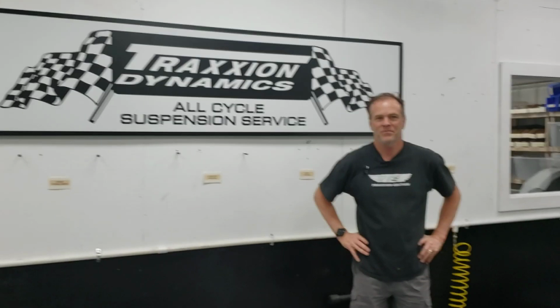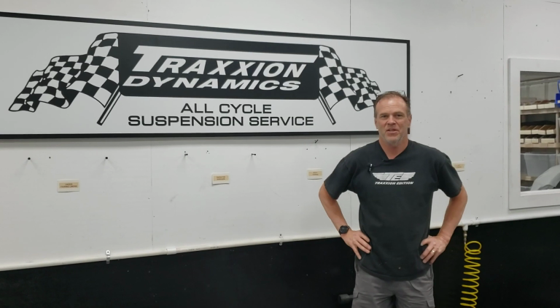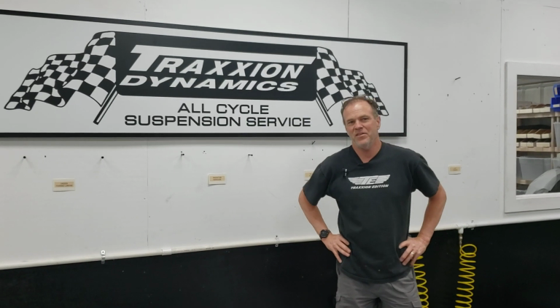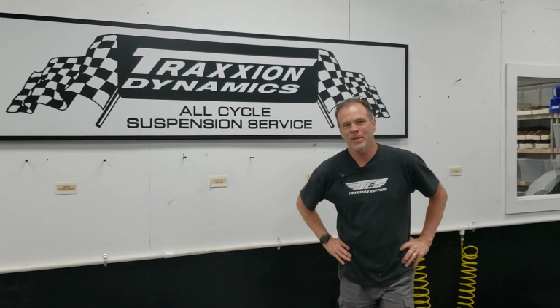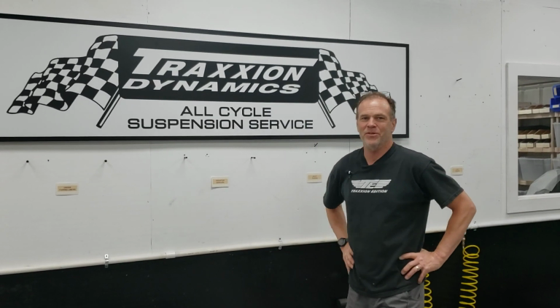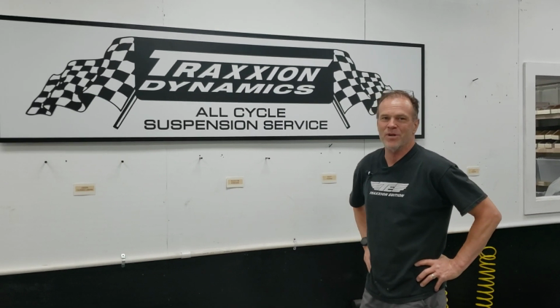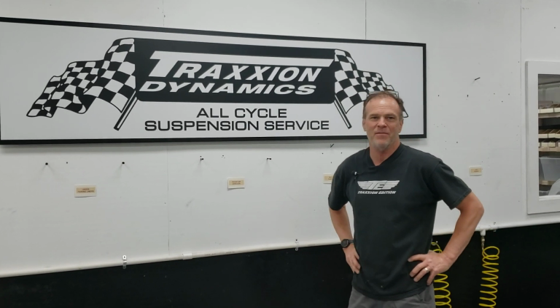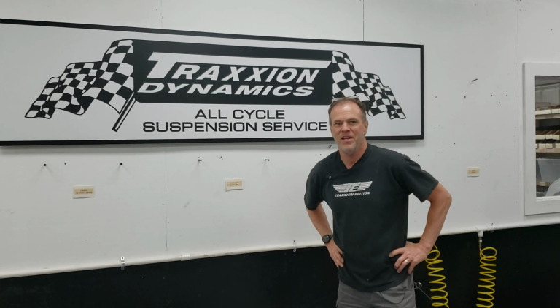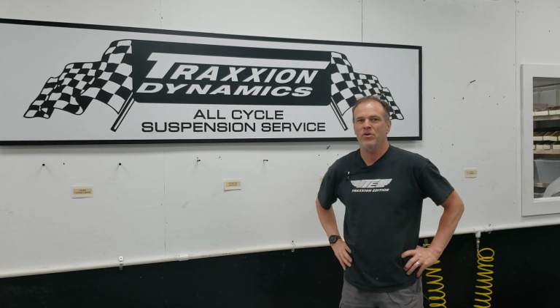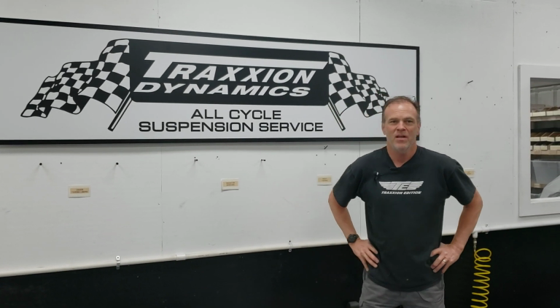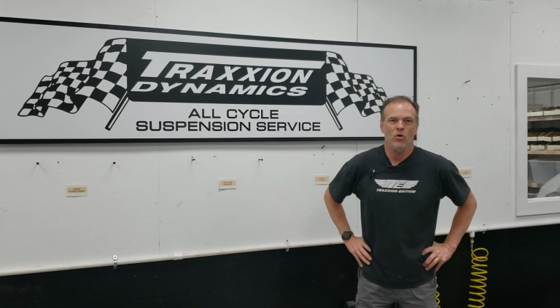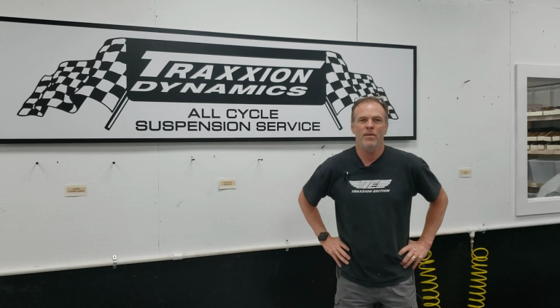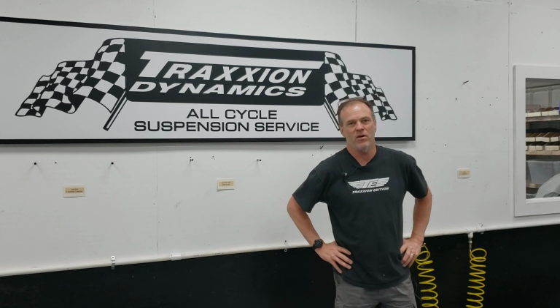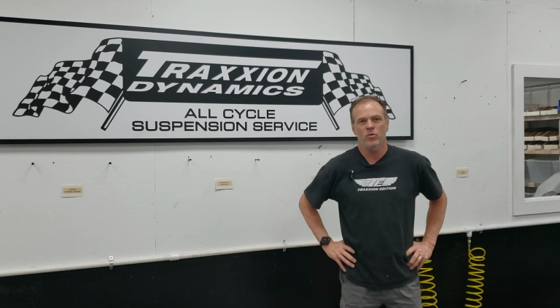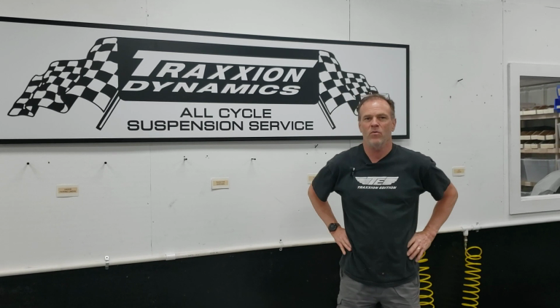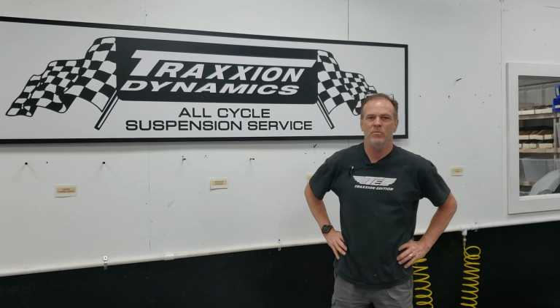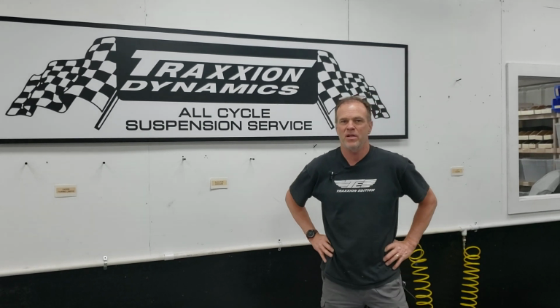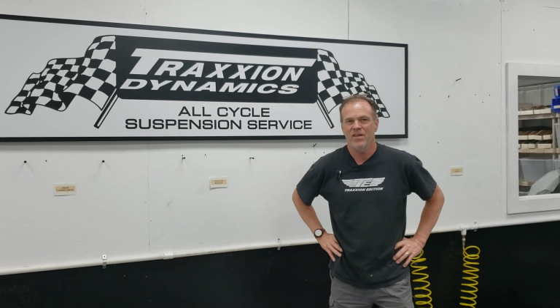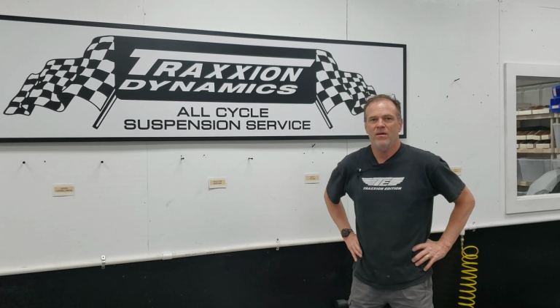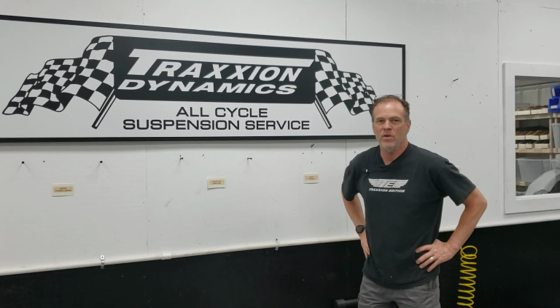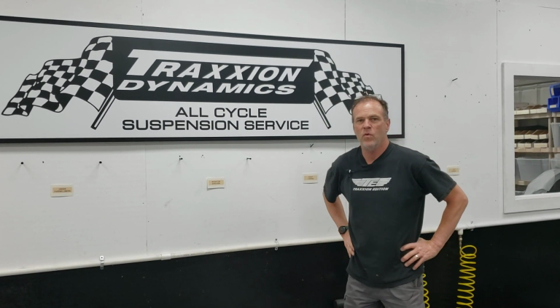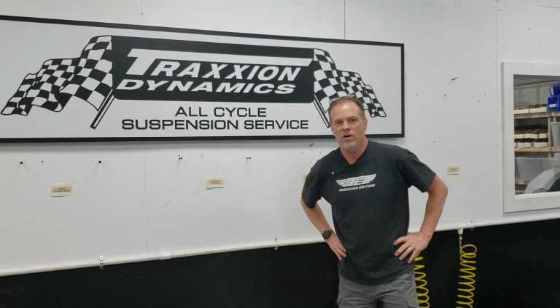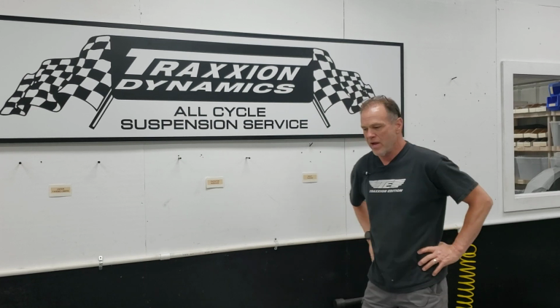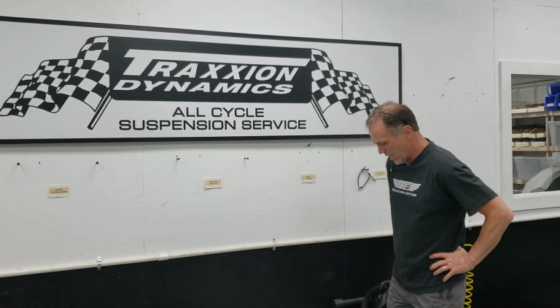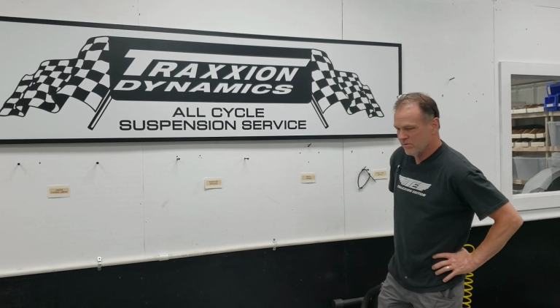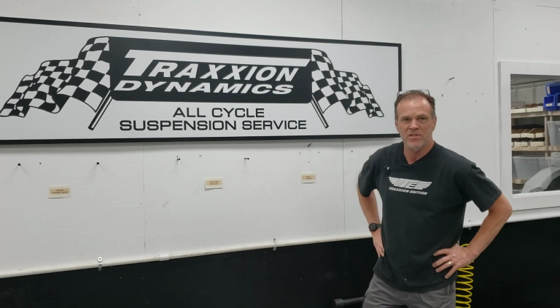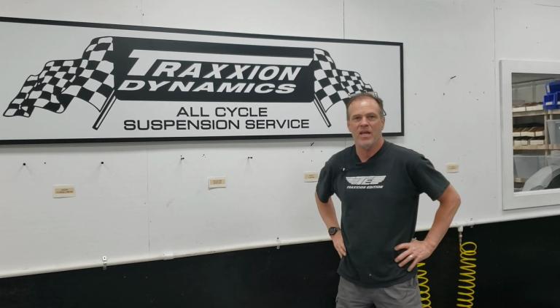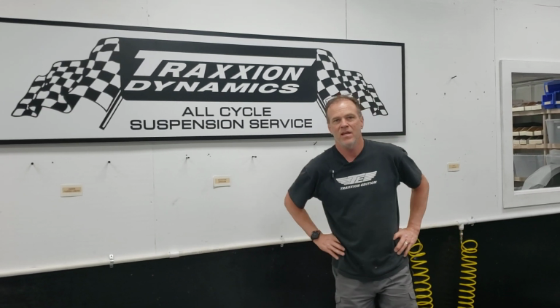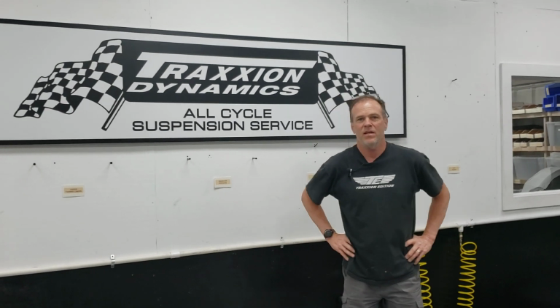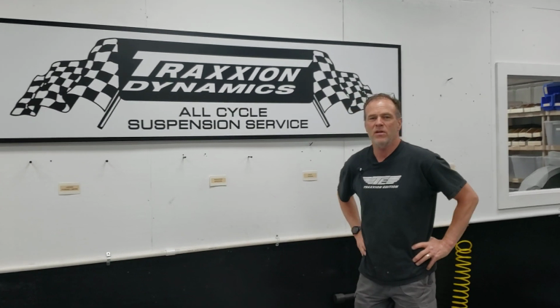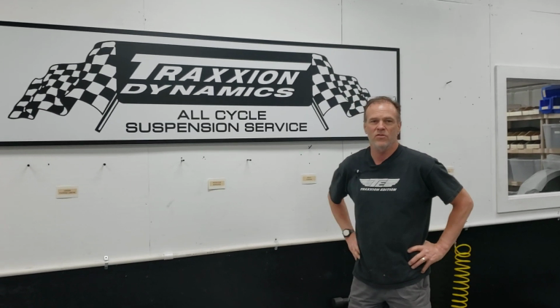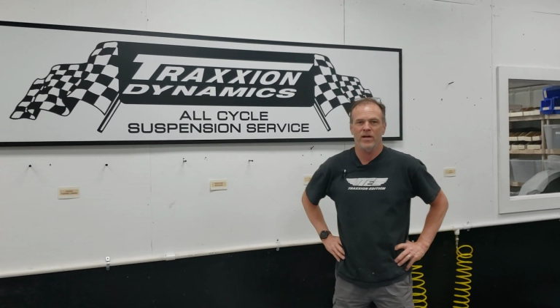Hello everybody, it's Max McAllister here from Traction Dynamics. Today I'm going to give you a kind of an overview update on our 2021 mega build project that we're doing for our rider from Alaska who's going to attempt a long distance endurance record.